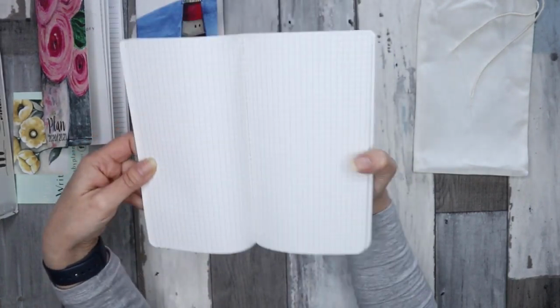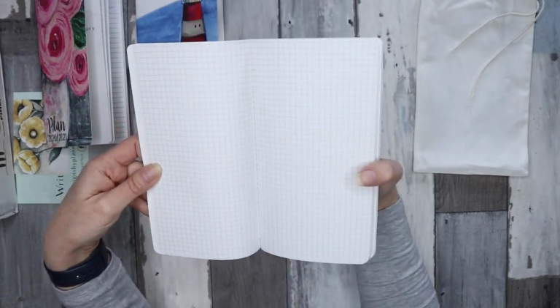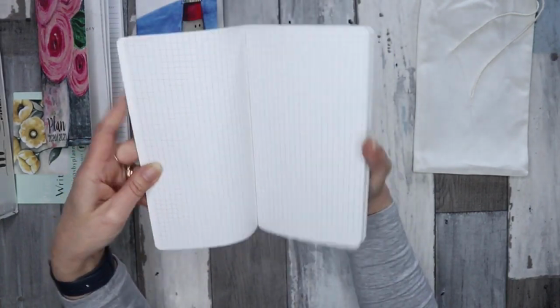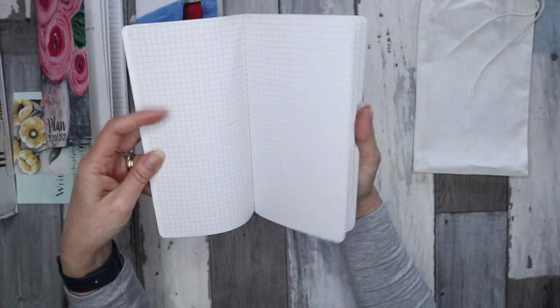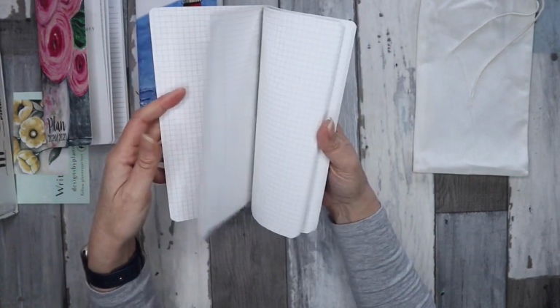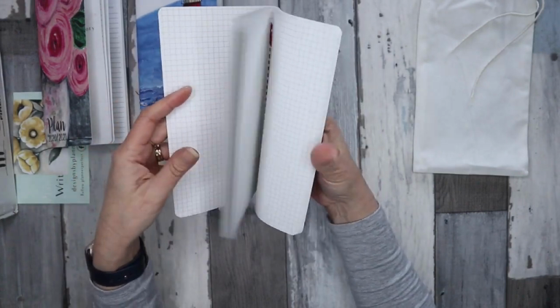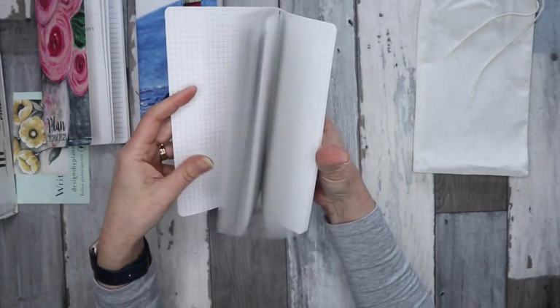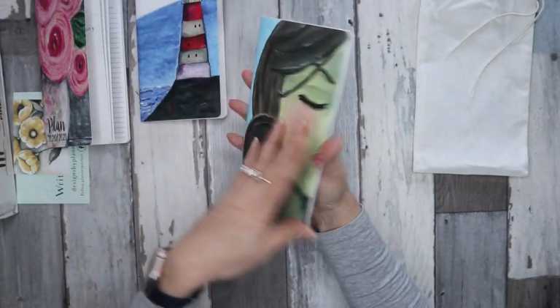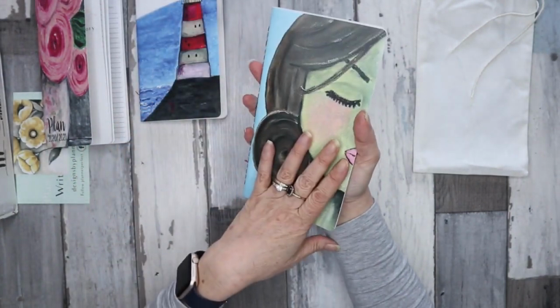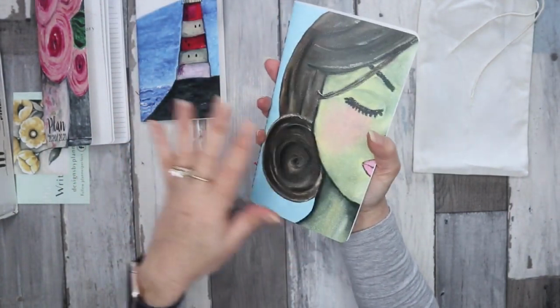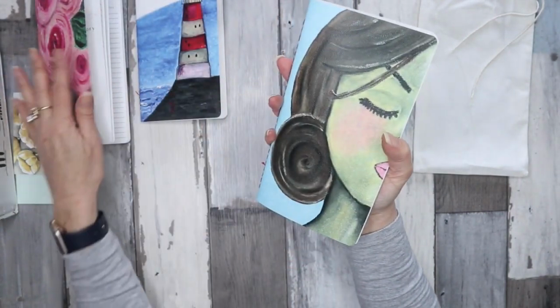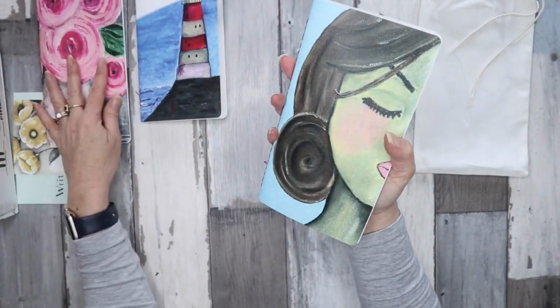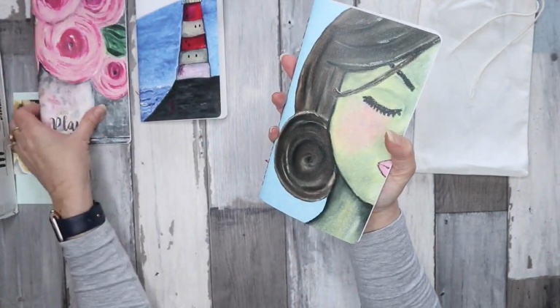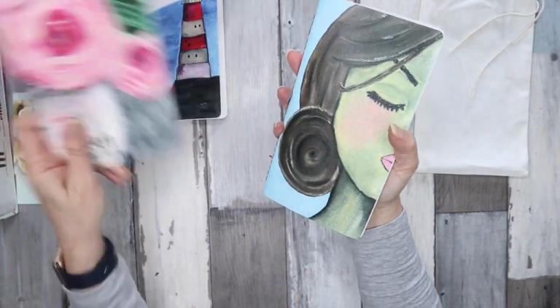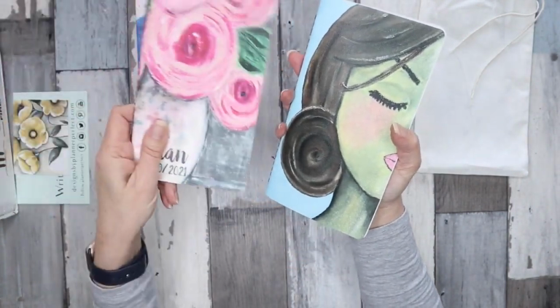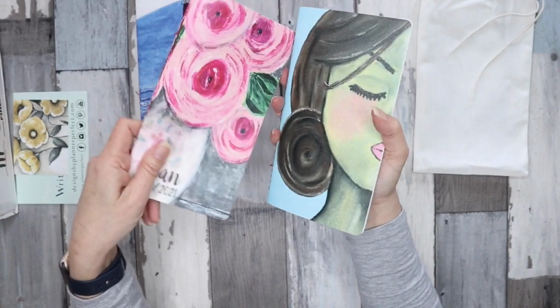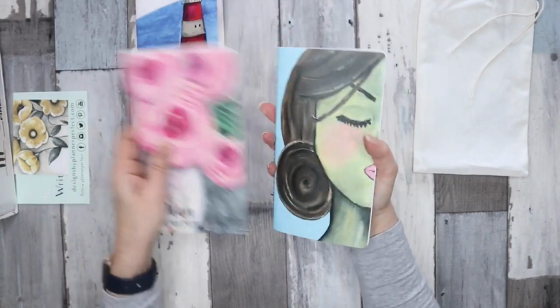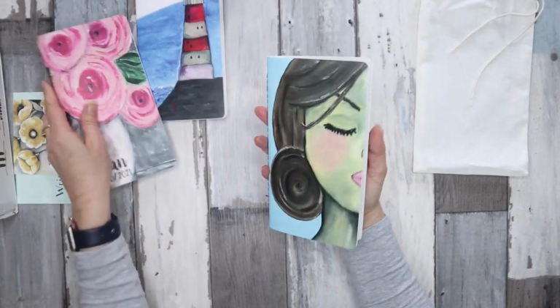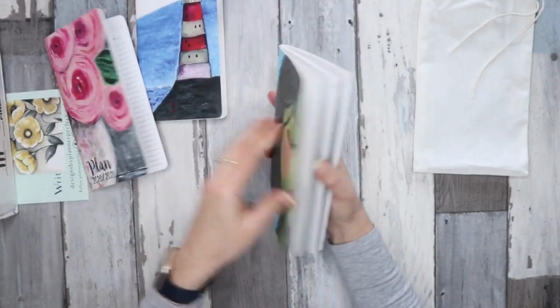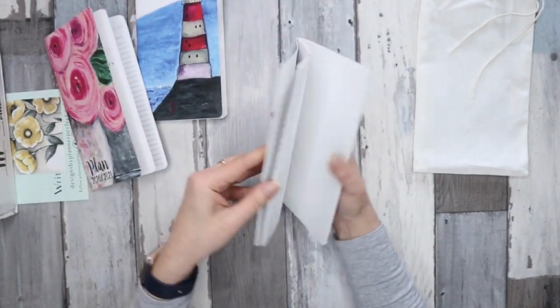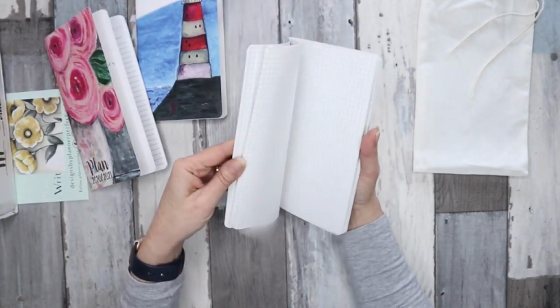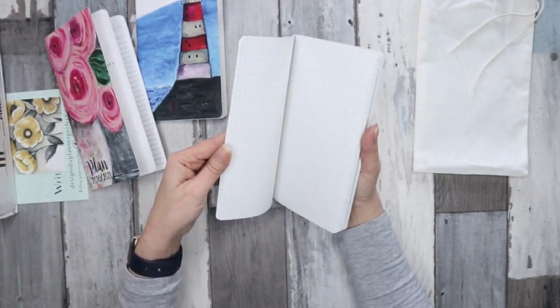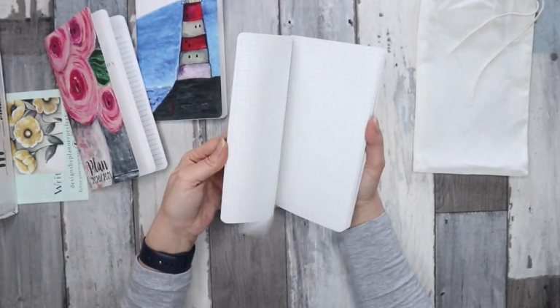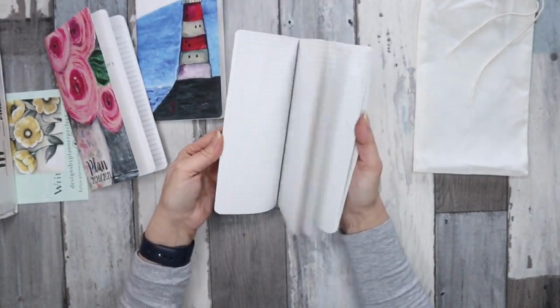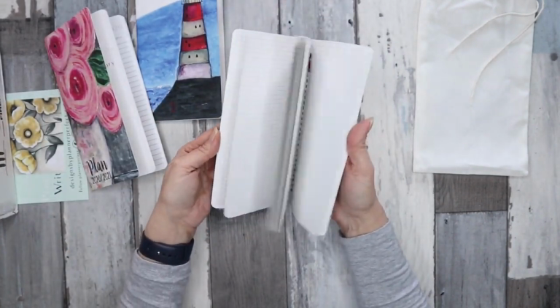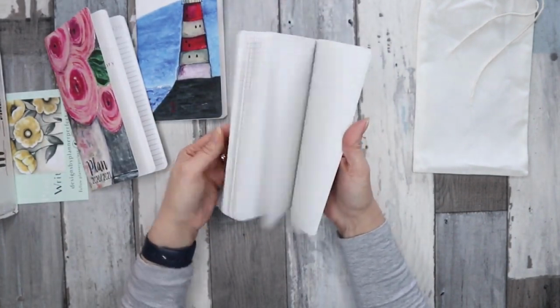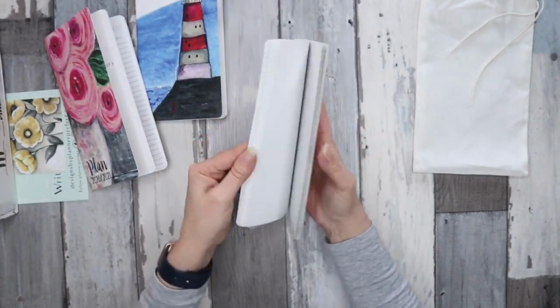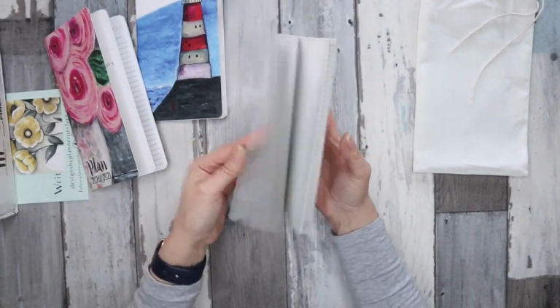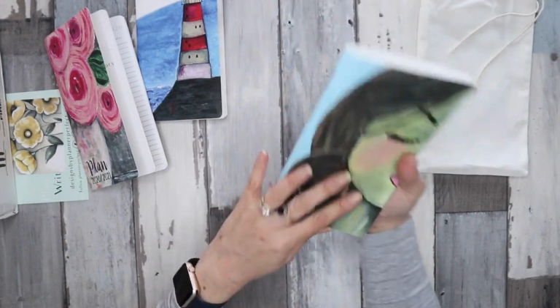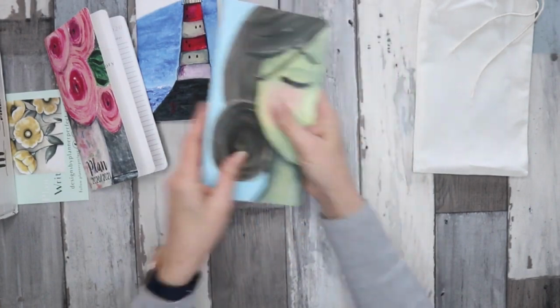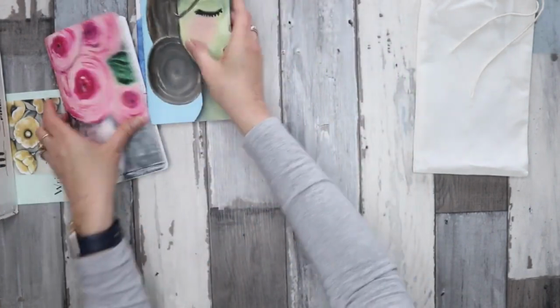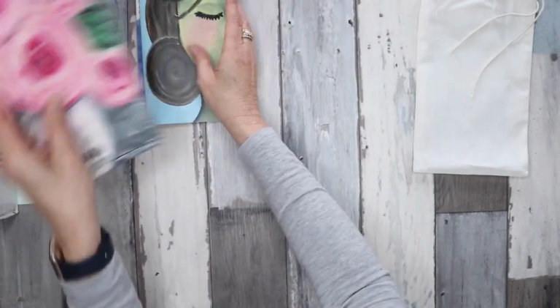This one here I got with grid pages. I'll obviously be using the monthly for months and one of these at a time for weekly and daily planning.